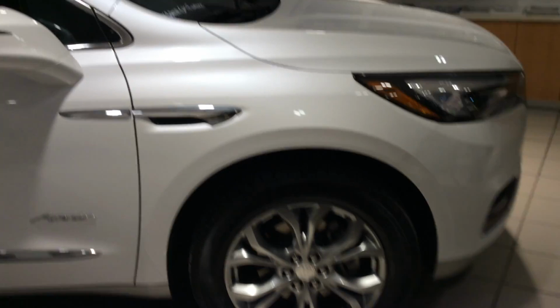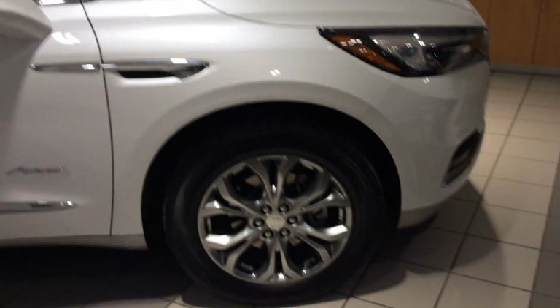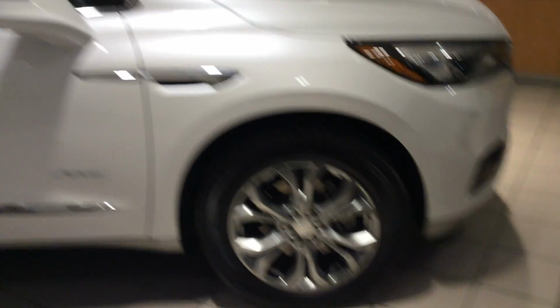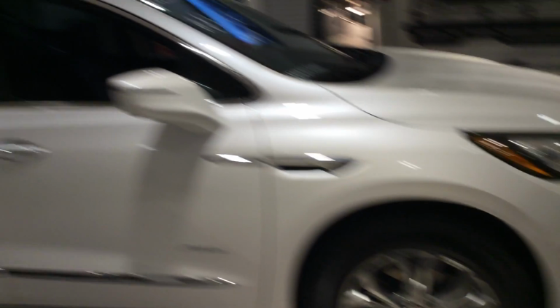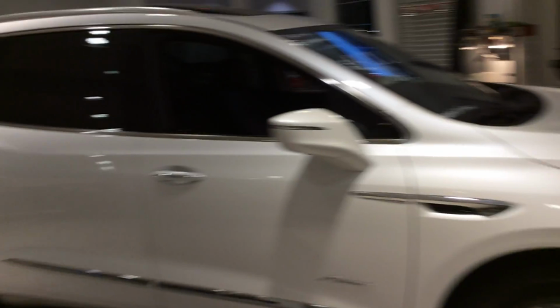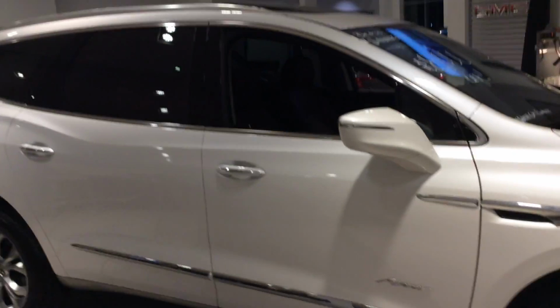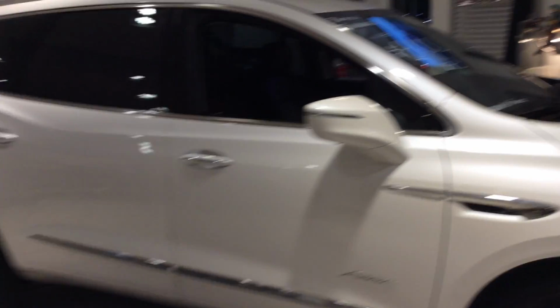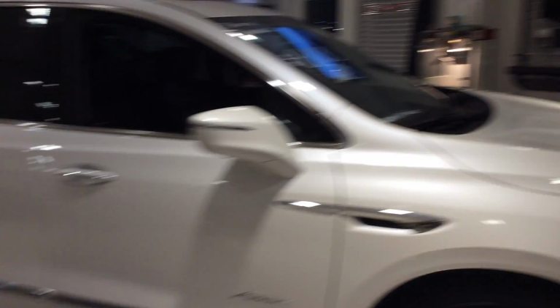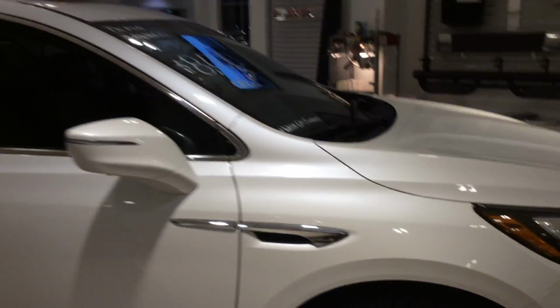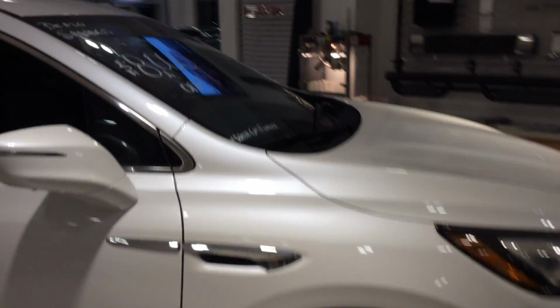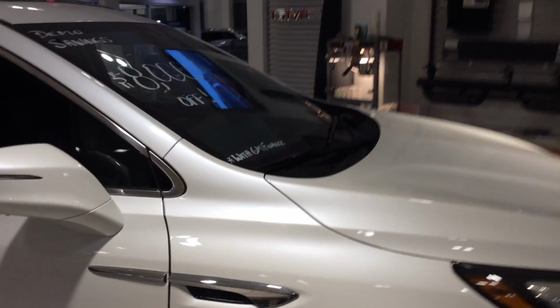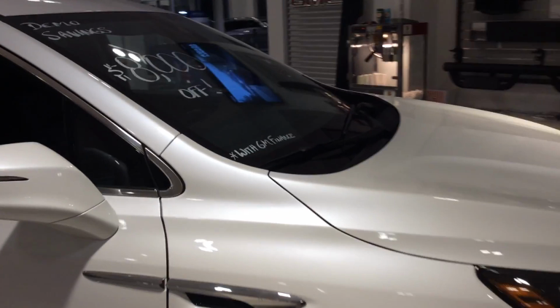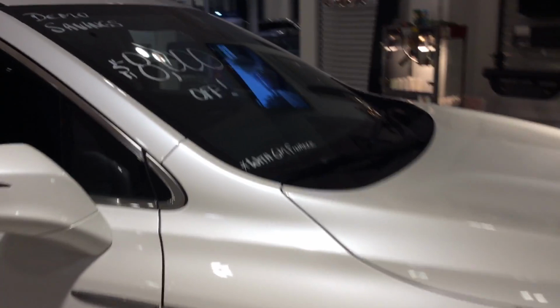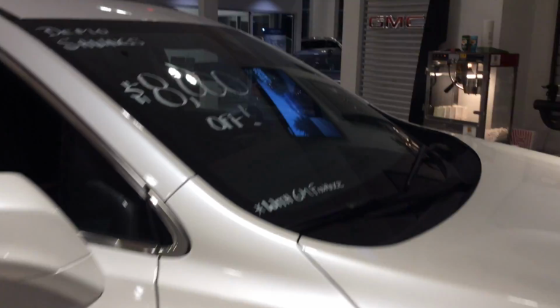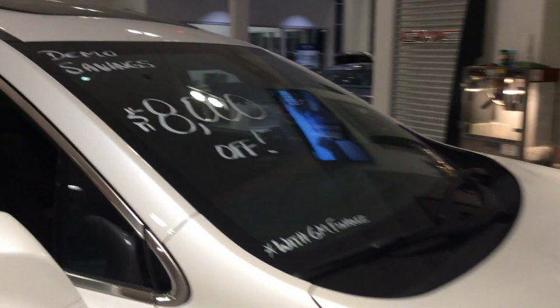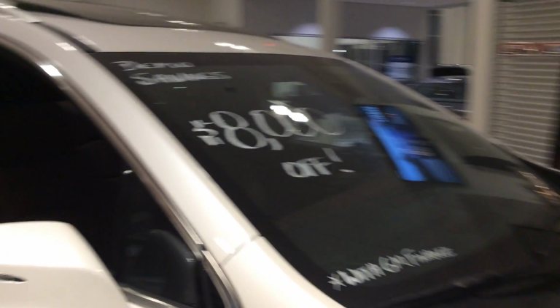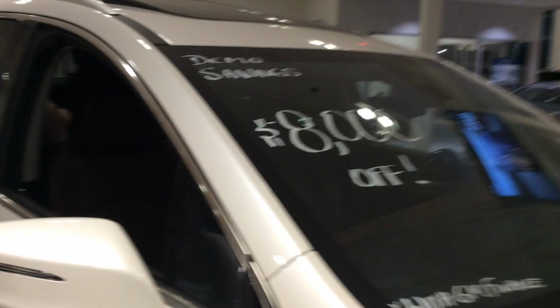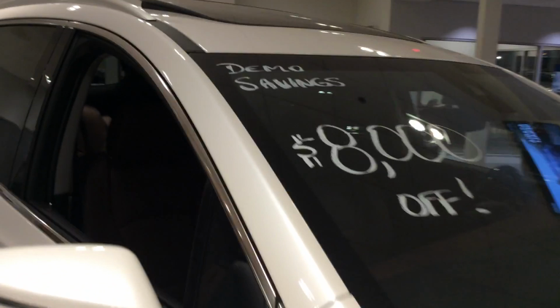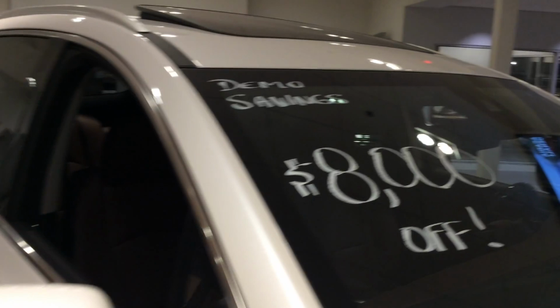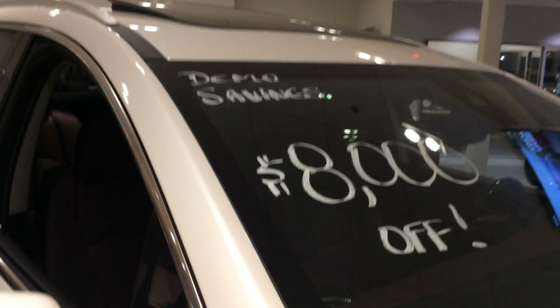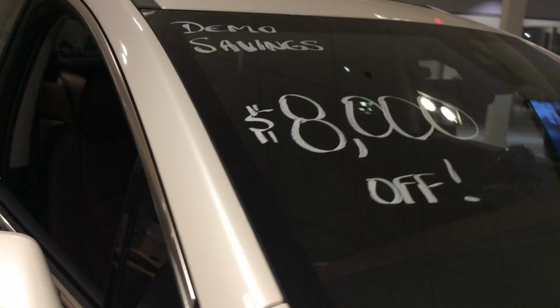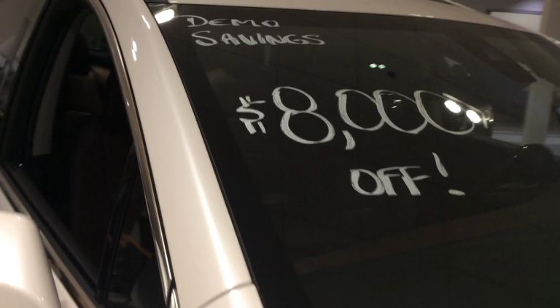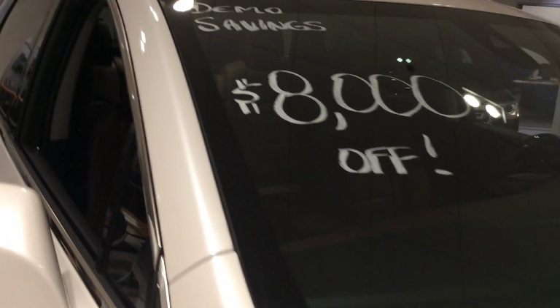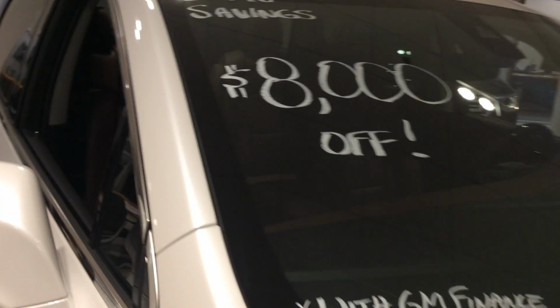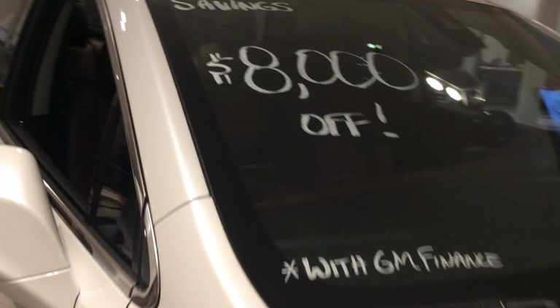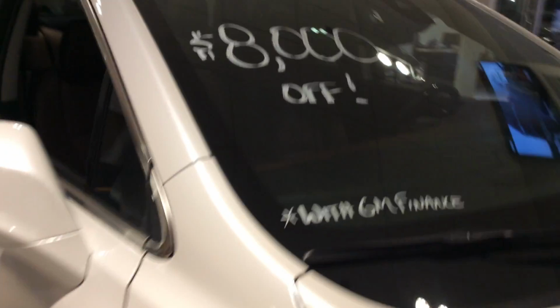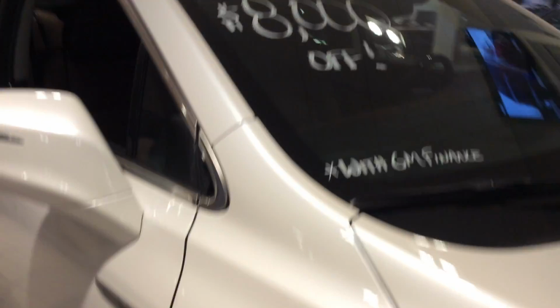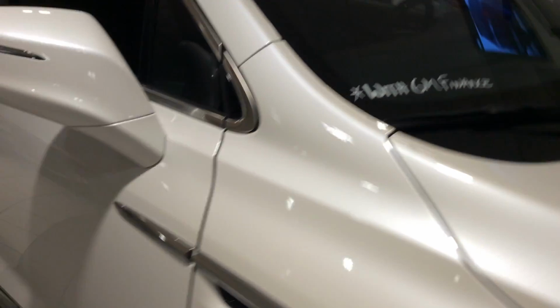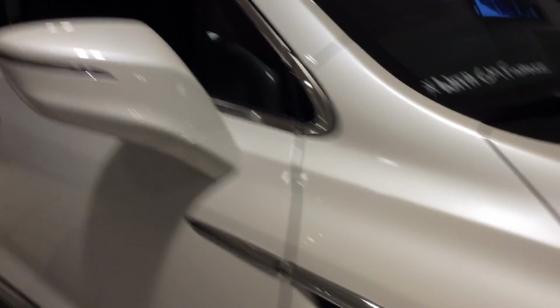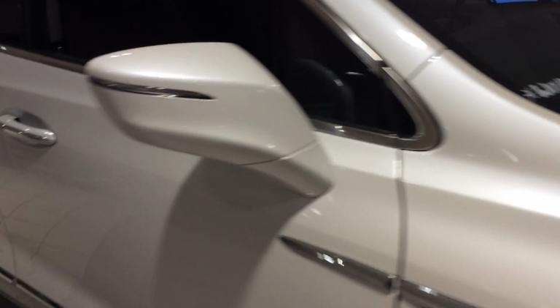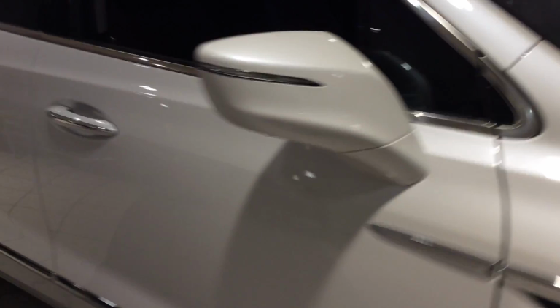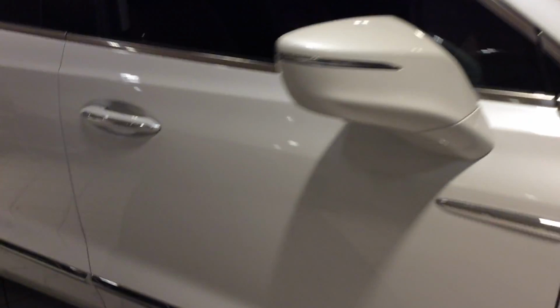This is one of four that we have currently in stock. This particular one has a very nice value because it was a demo, so it's $8,000 in savings with this particular one.